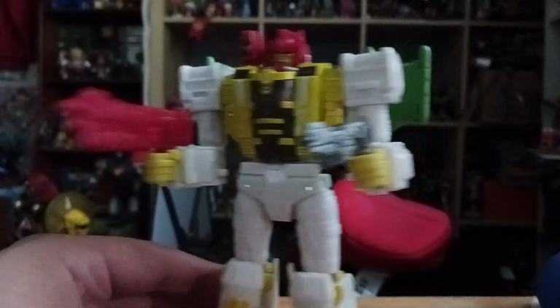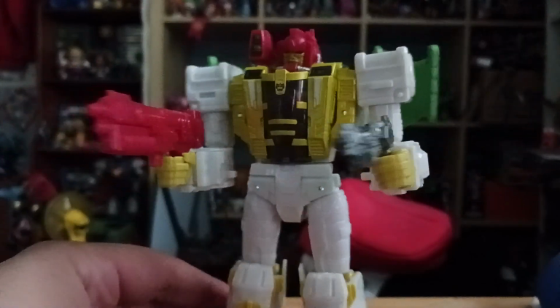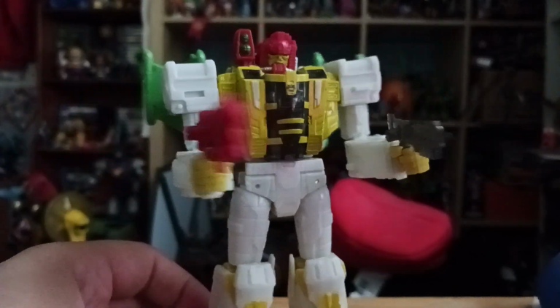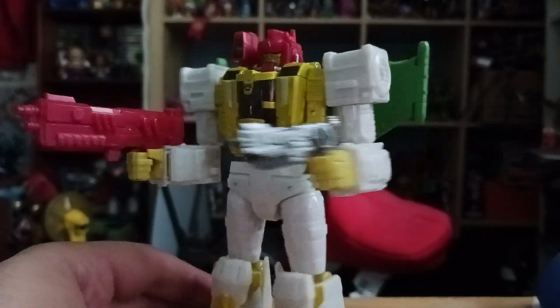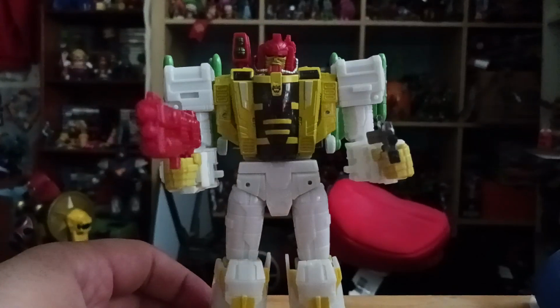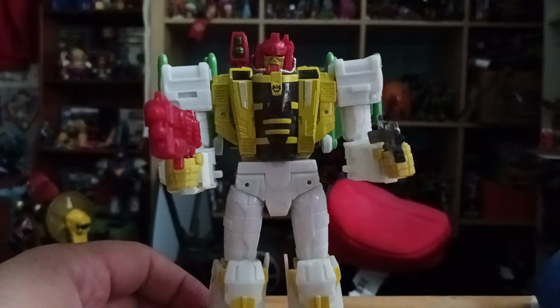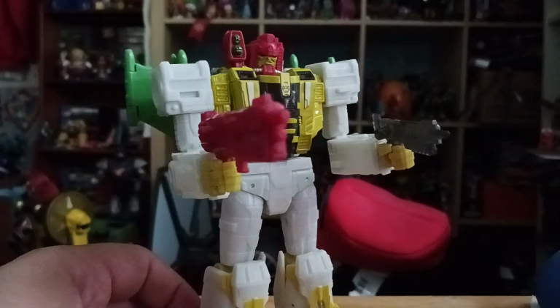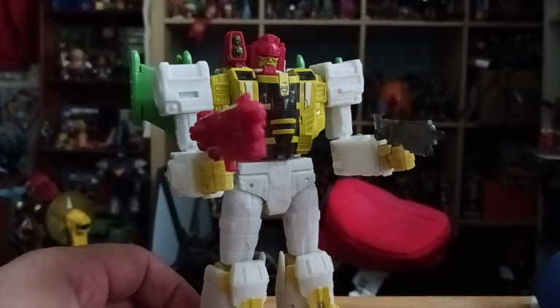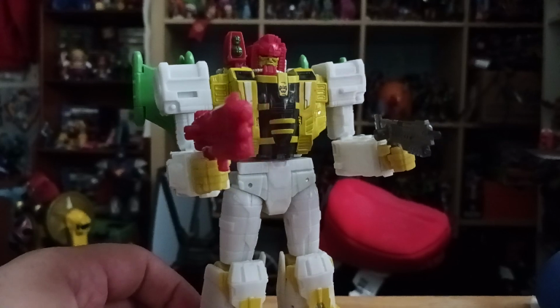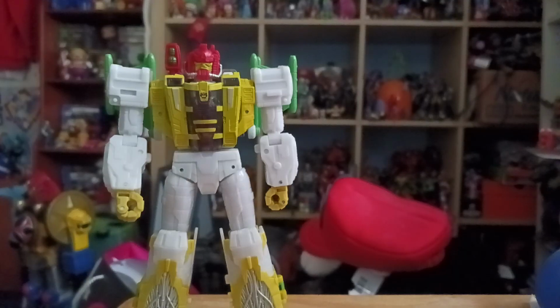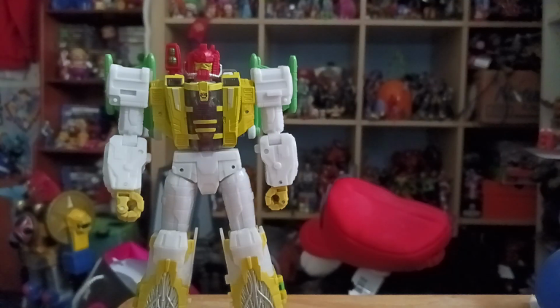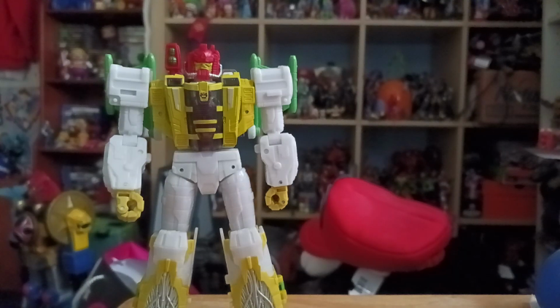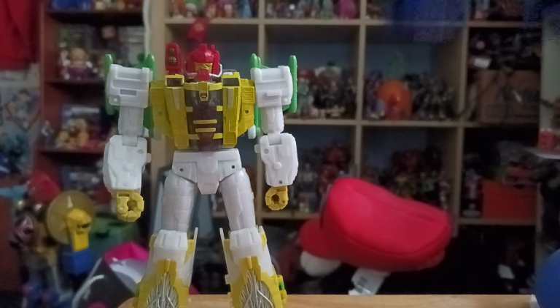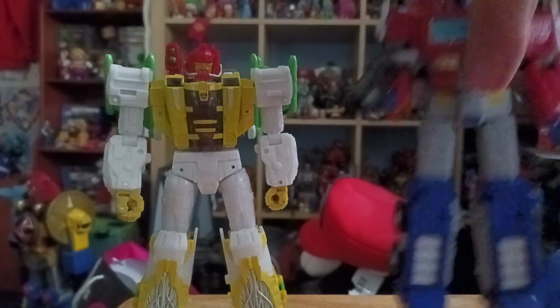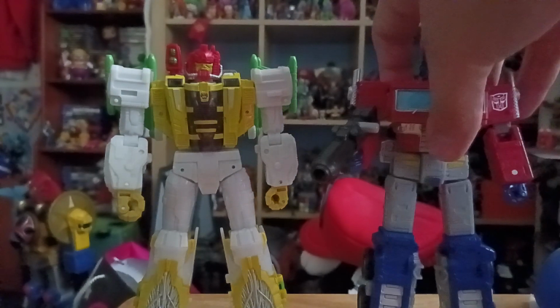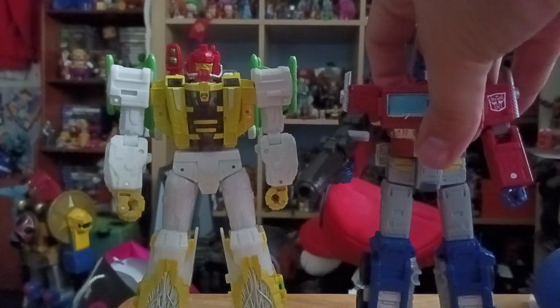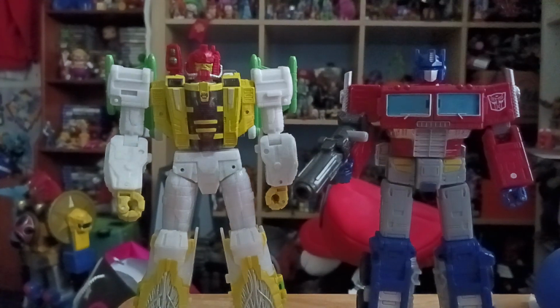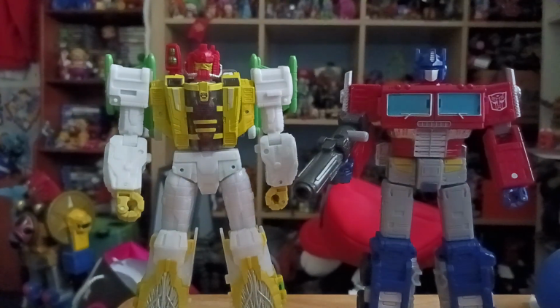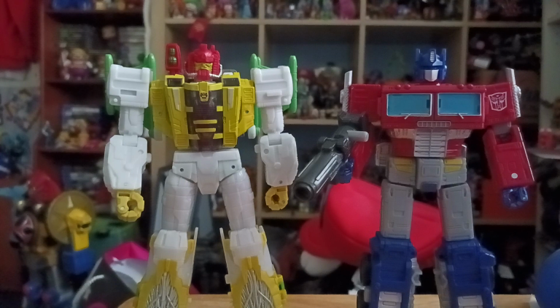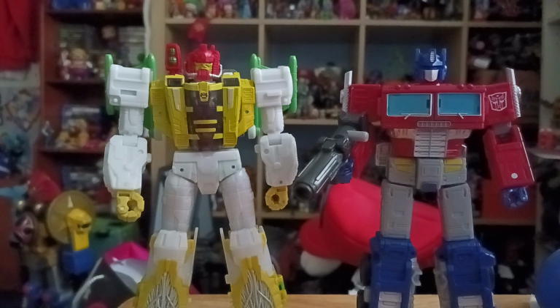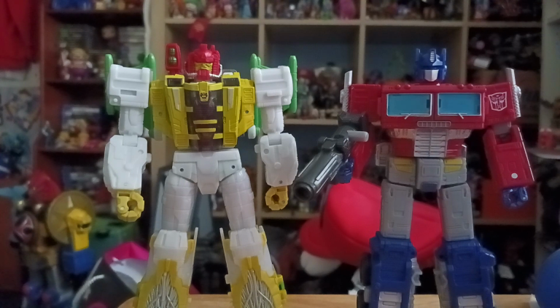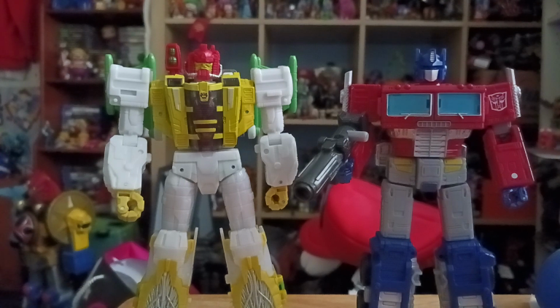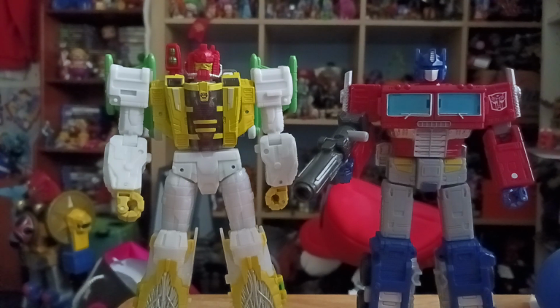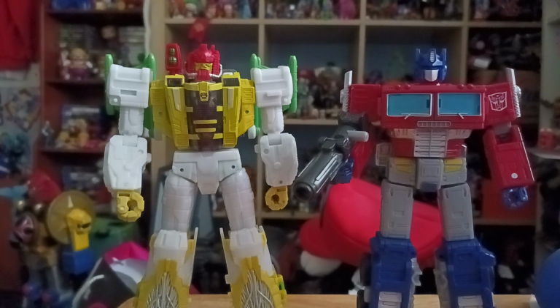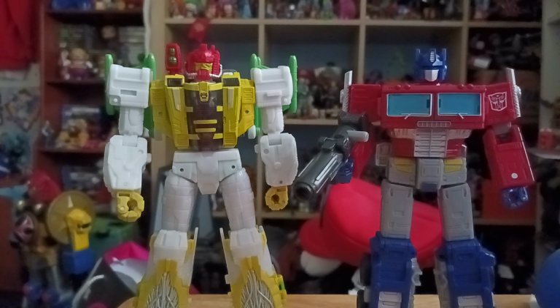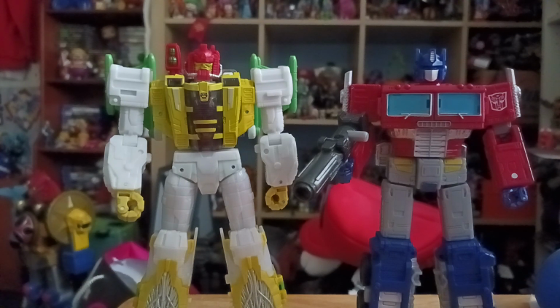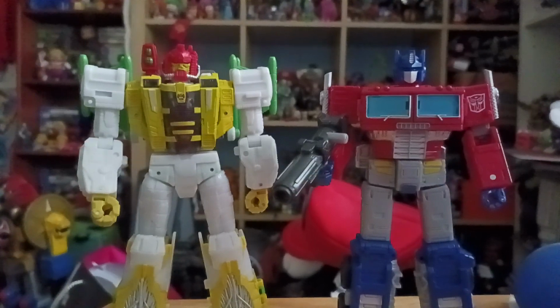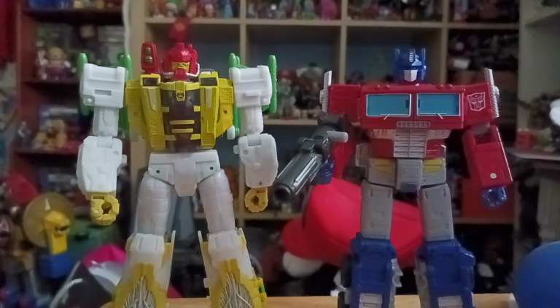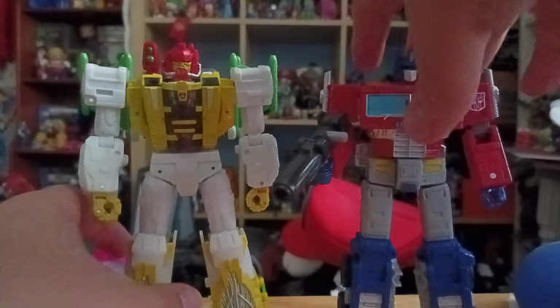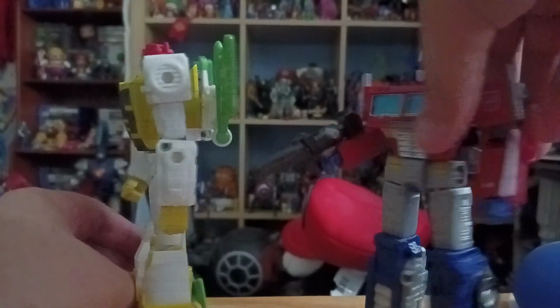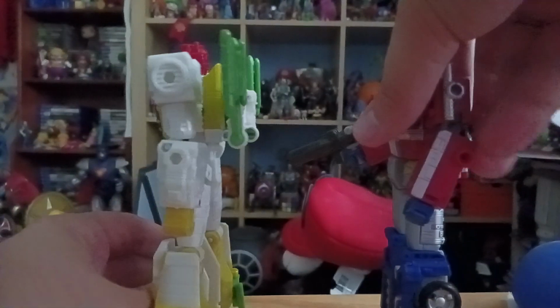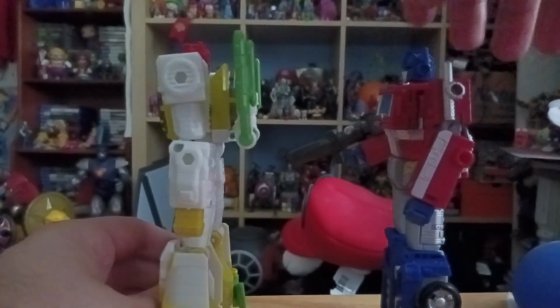He also has a nice double-barrel gun. For size comparison, here he is next to Leader Class Optimus Prime from Earthrise - they're pretty much the same size.